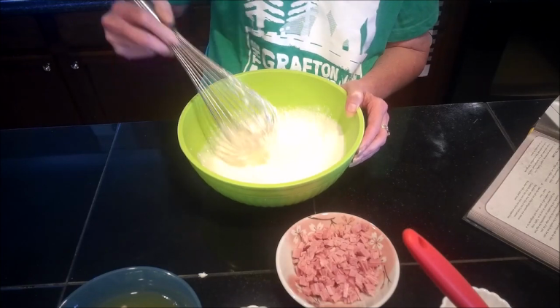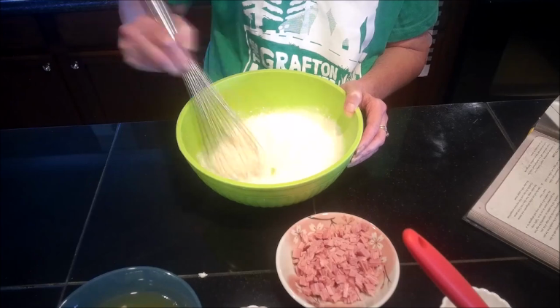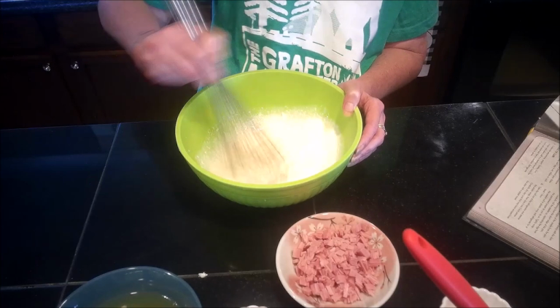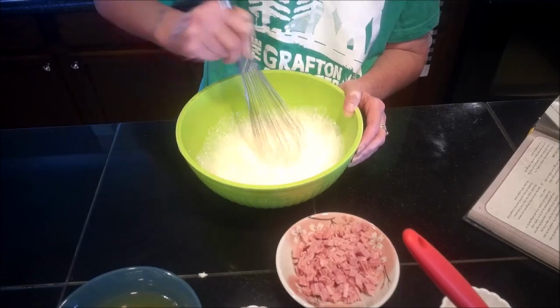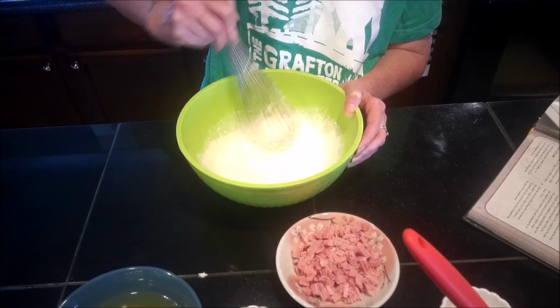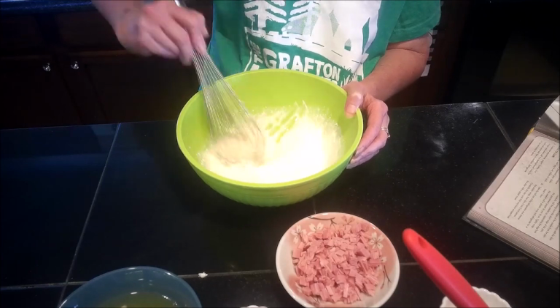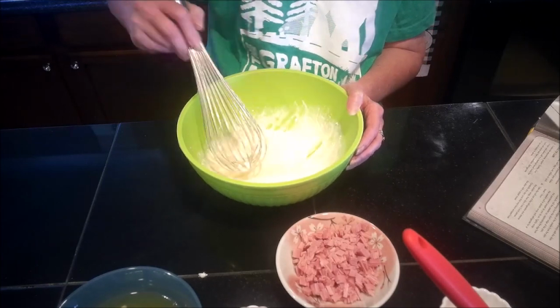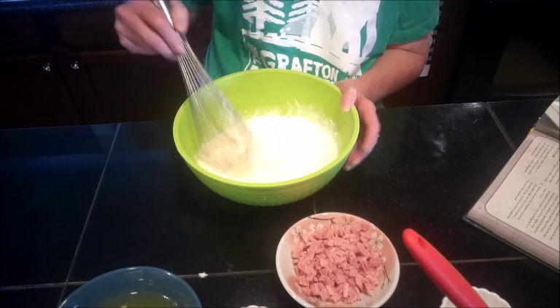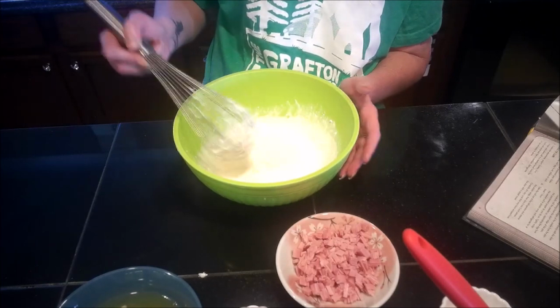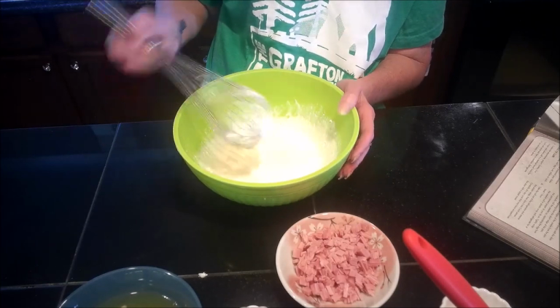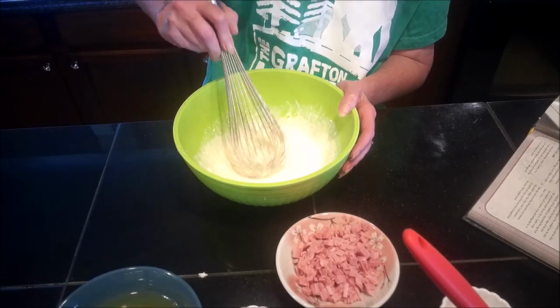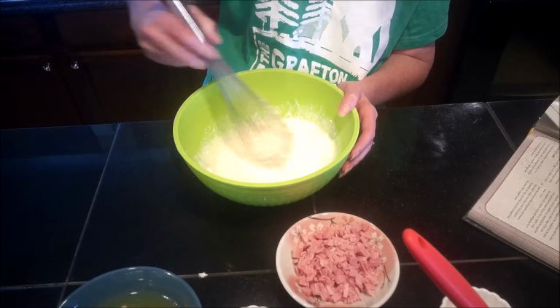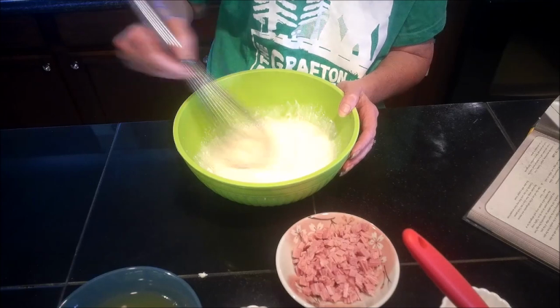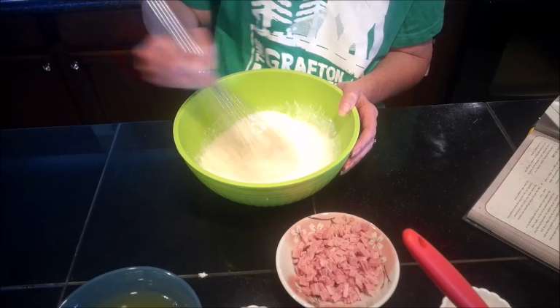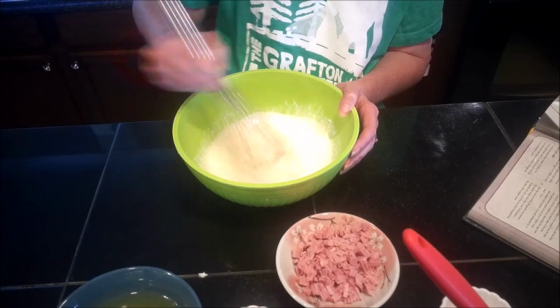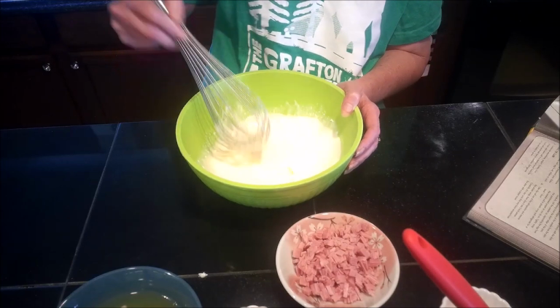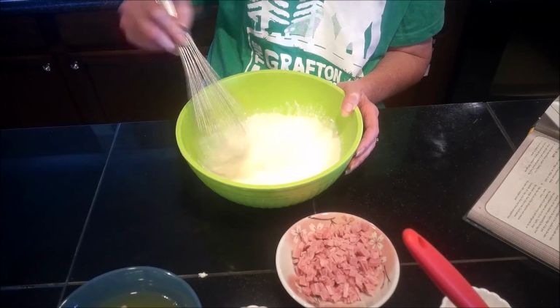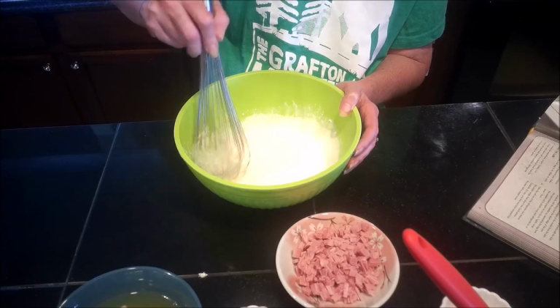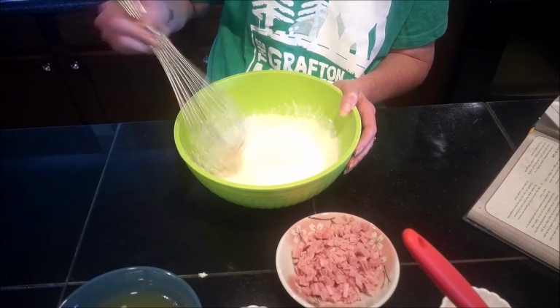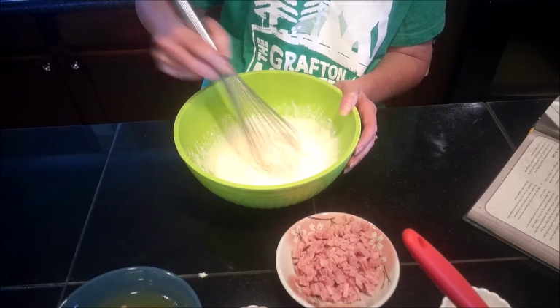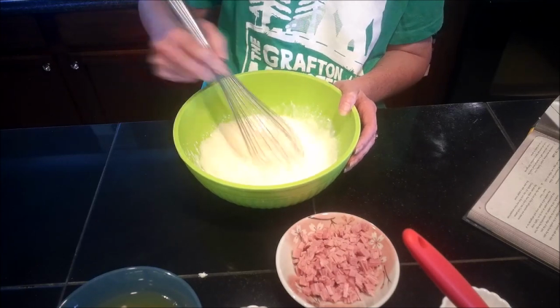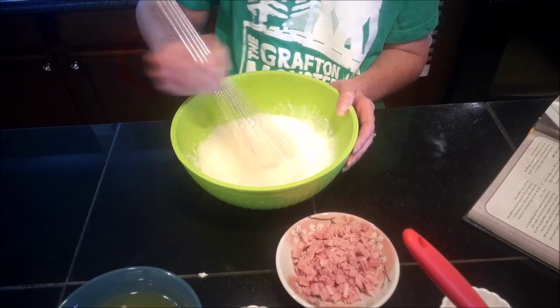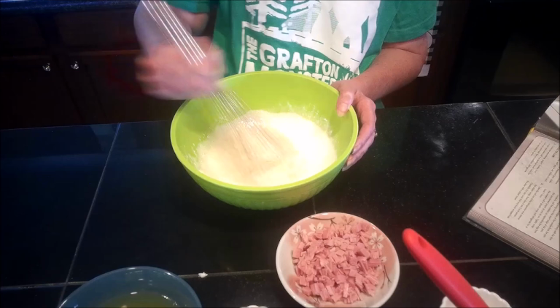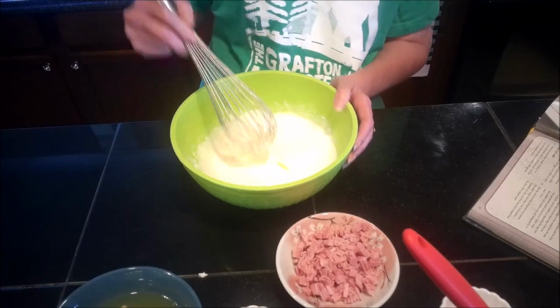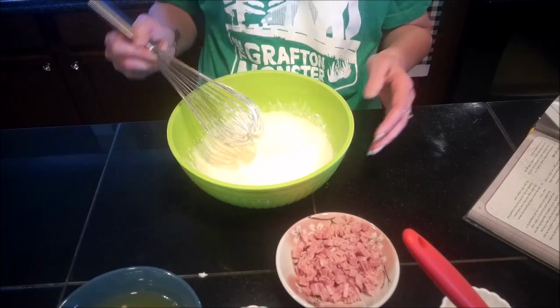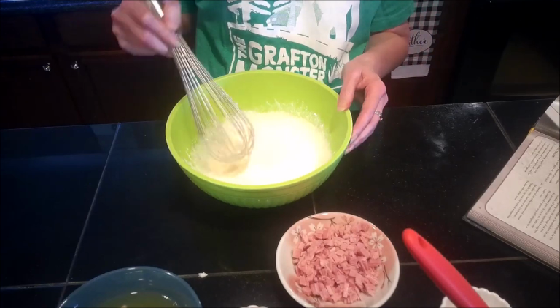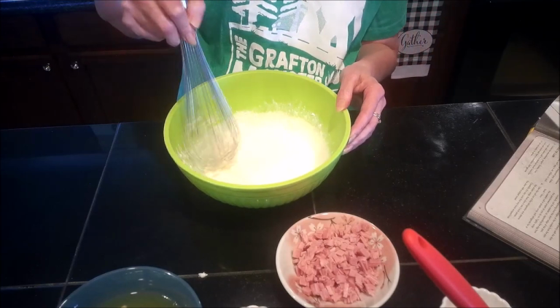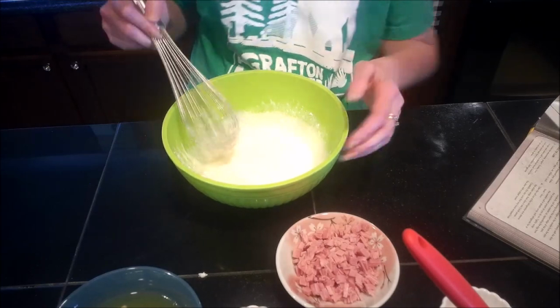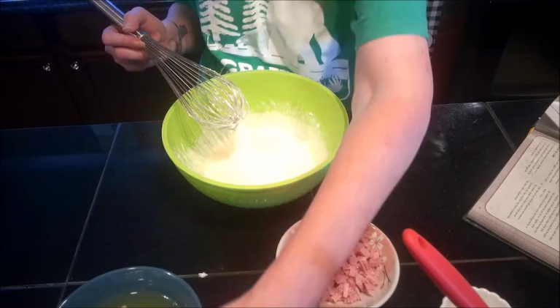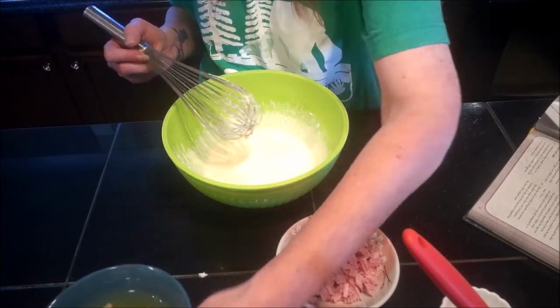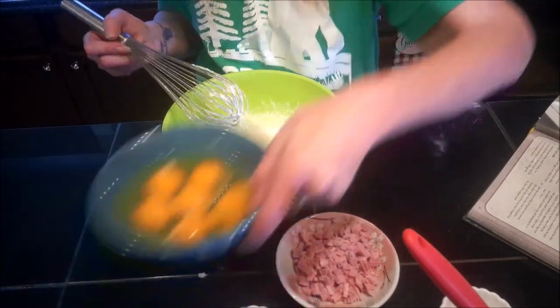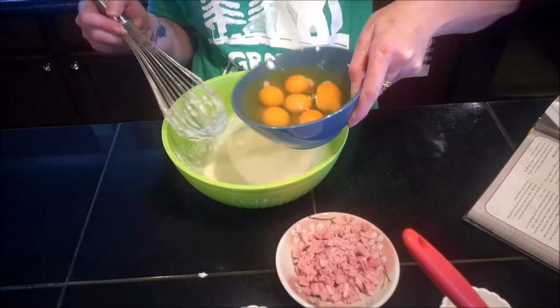I'm not worried if there are a few lumps at this point because I'm going to be whisking the eggs in too, and that's going to remove any extra lumps. So I'm going to go ahead and add in my eggs.